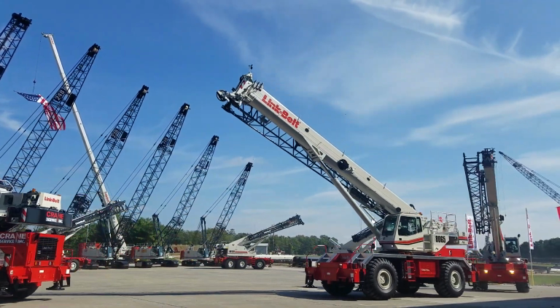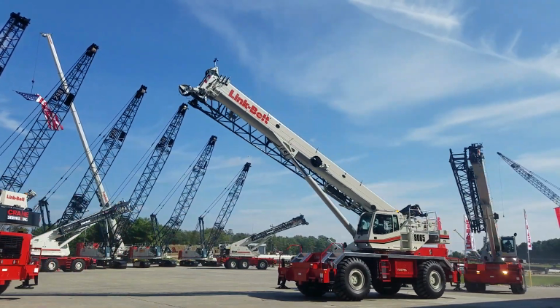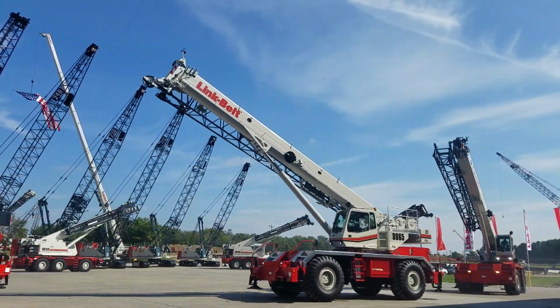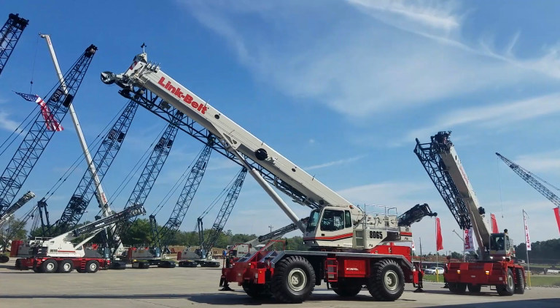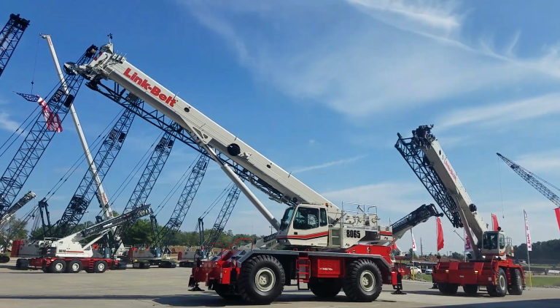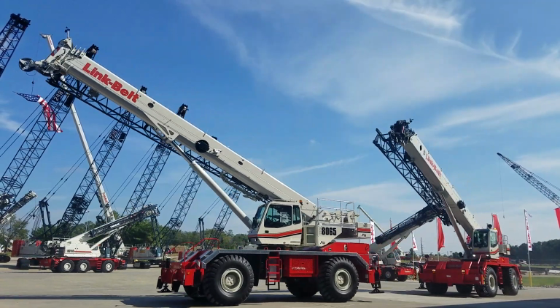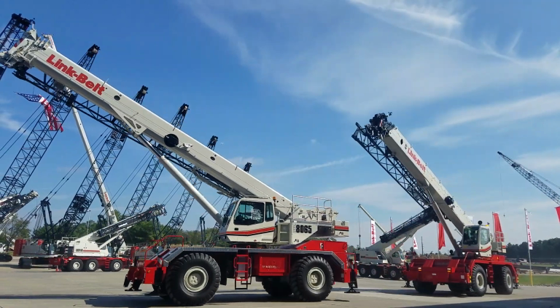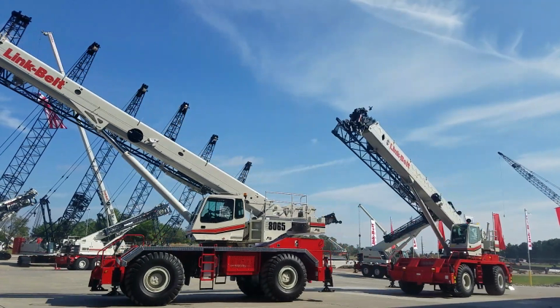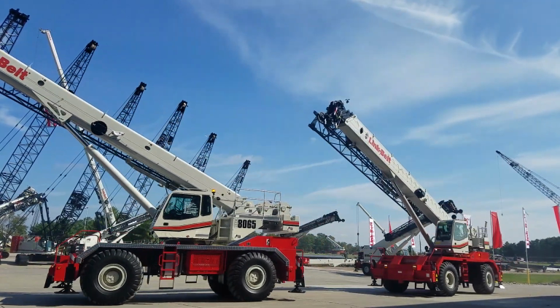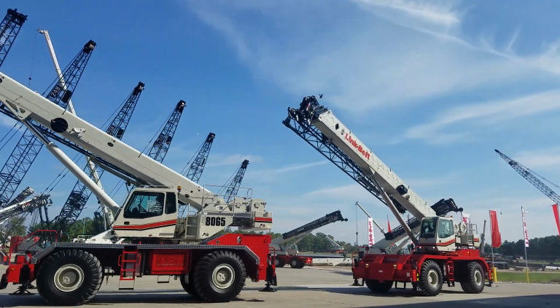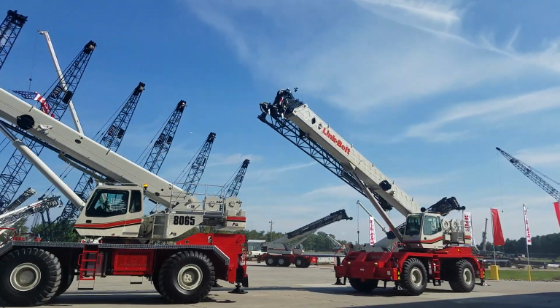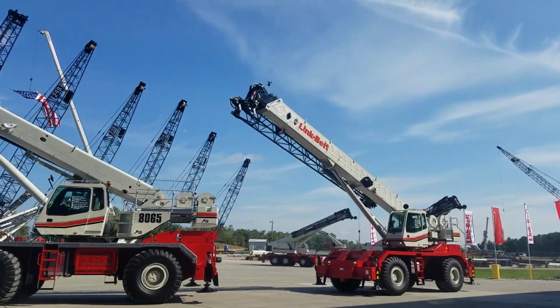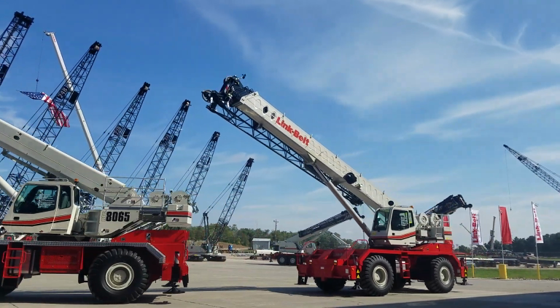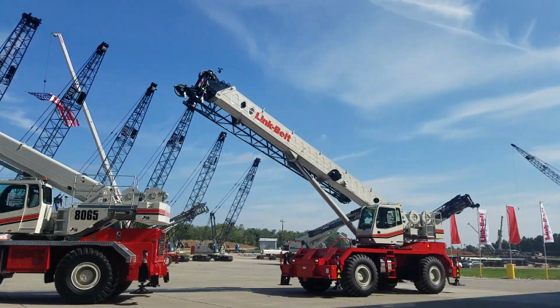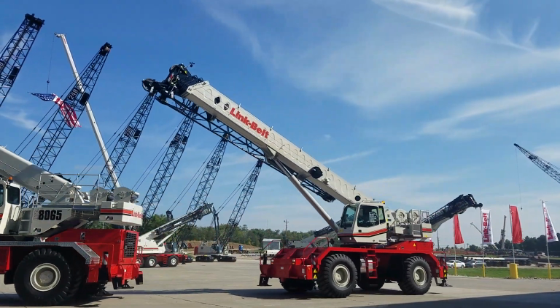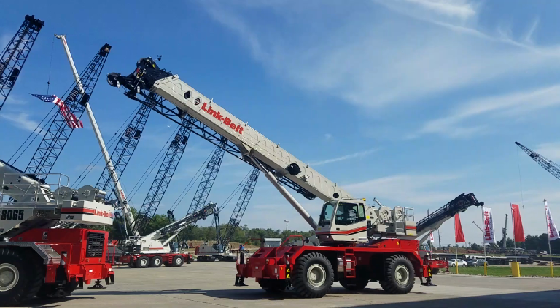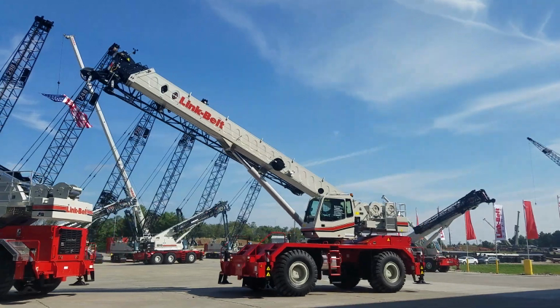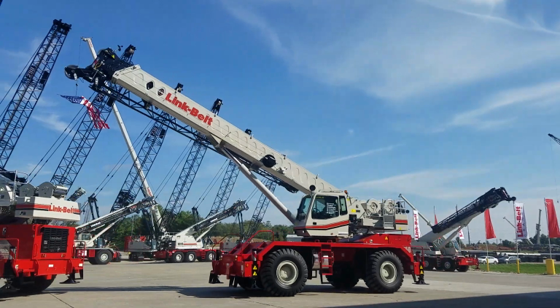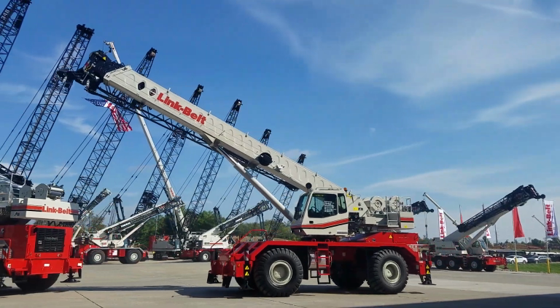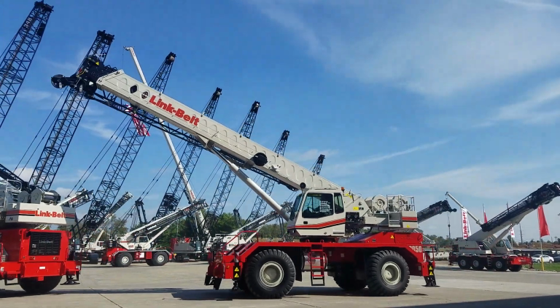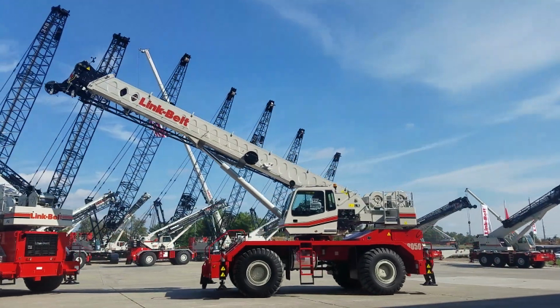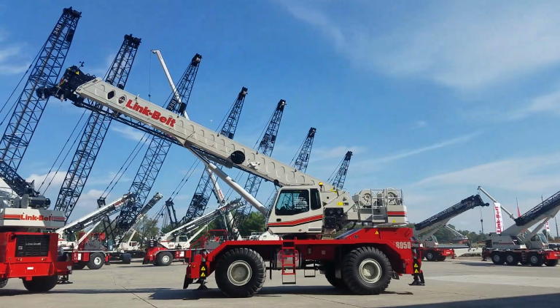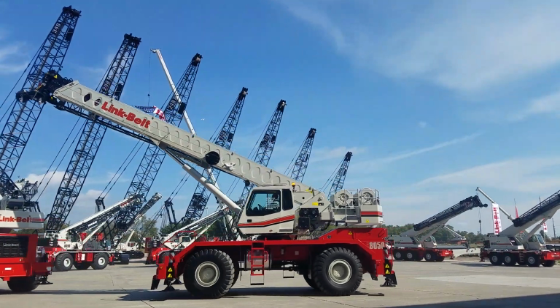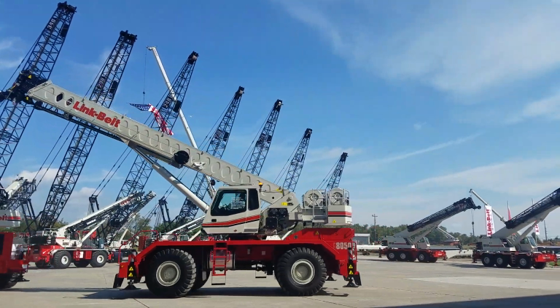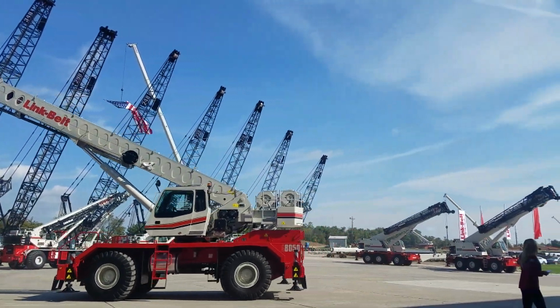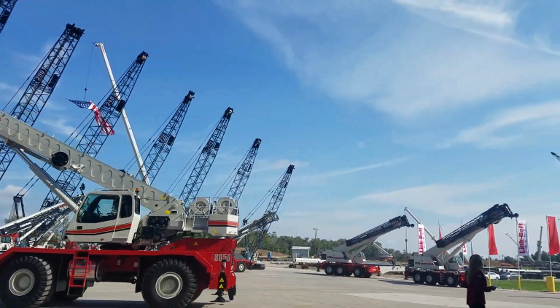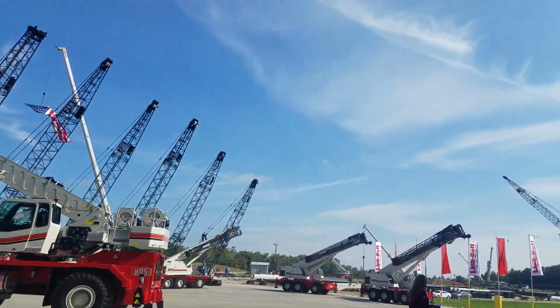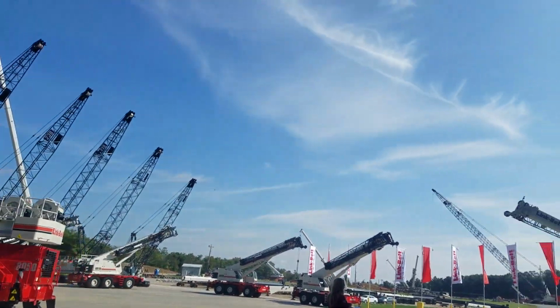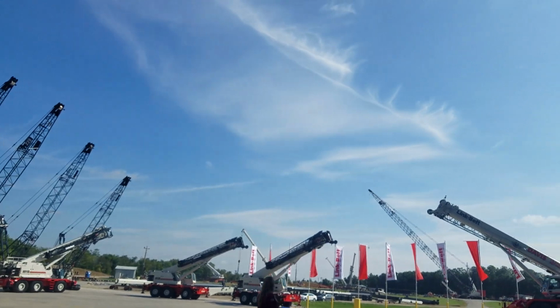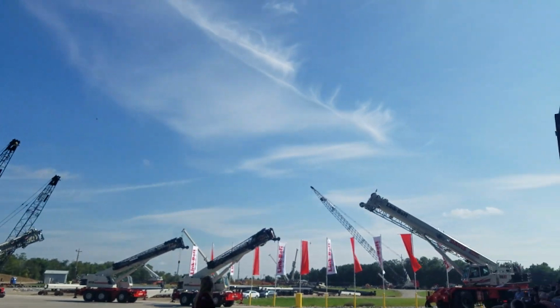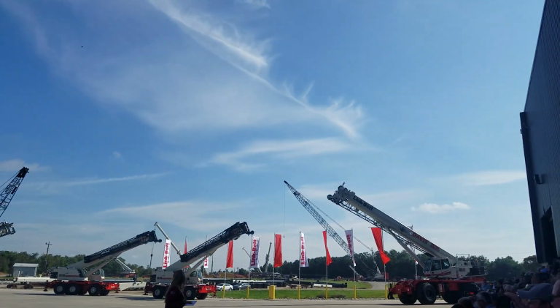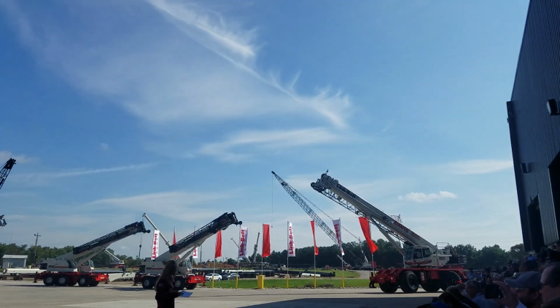Susie, I think Brian Smoot and the rest of his team may have a great addition to this lineup. That's right Mike, you can see the newest member of the RT lineup pulling into center stage right now. Introducing the new 100RT.